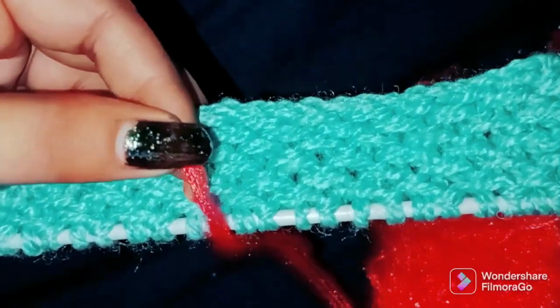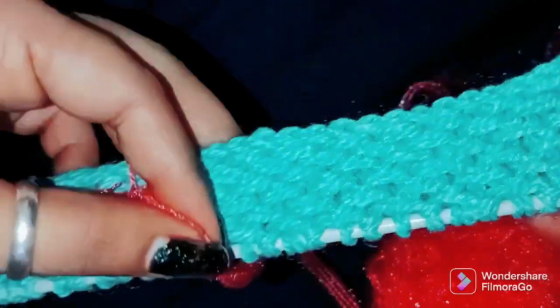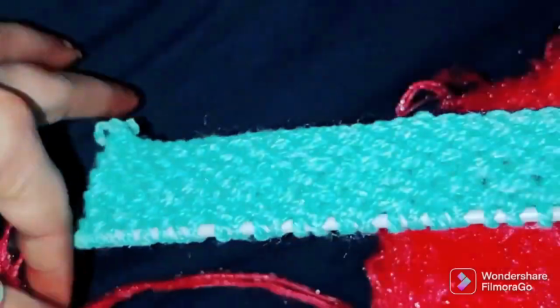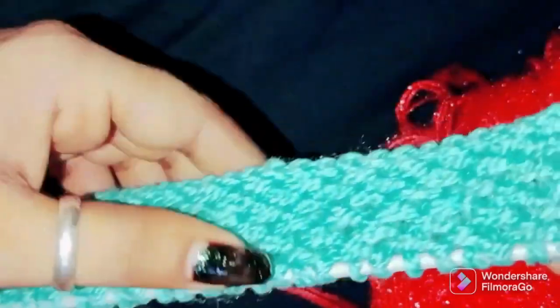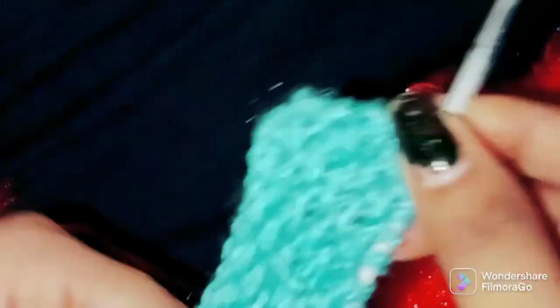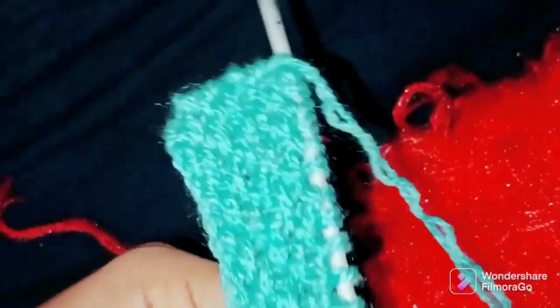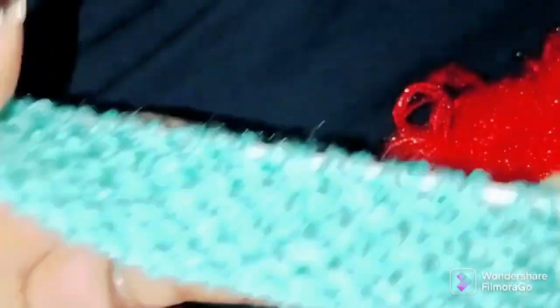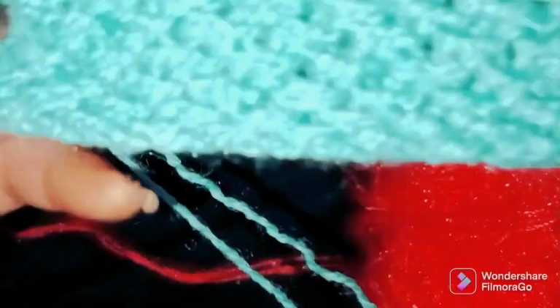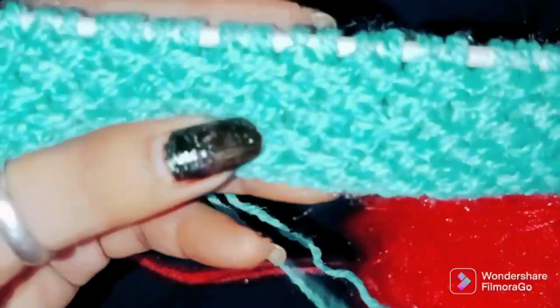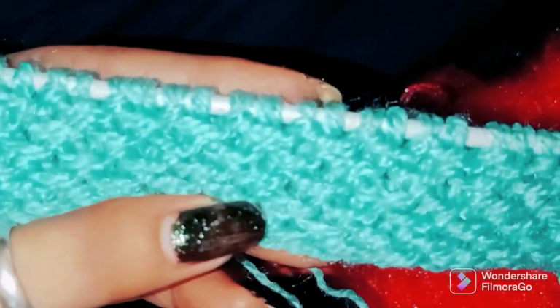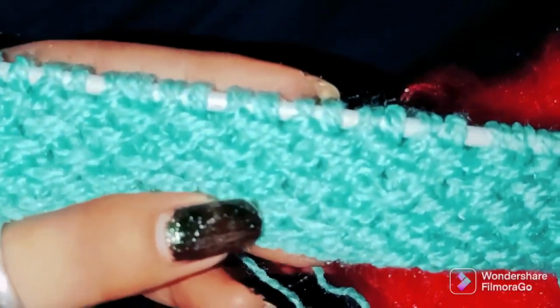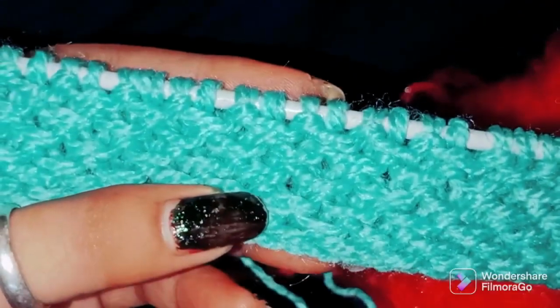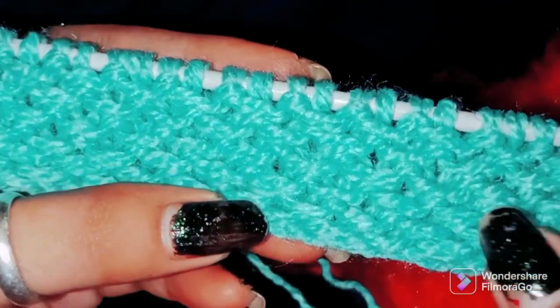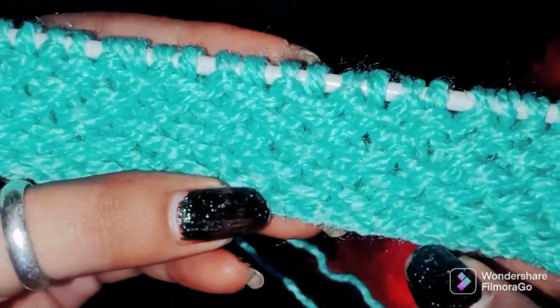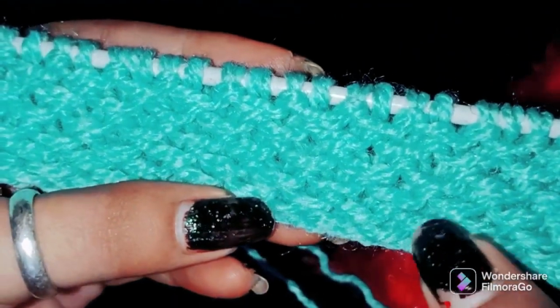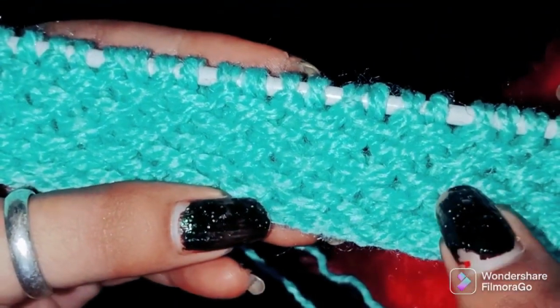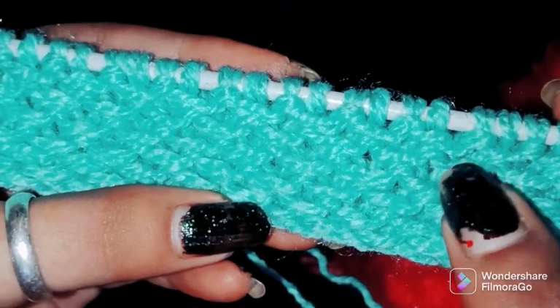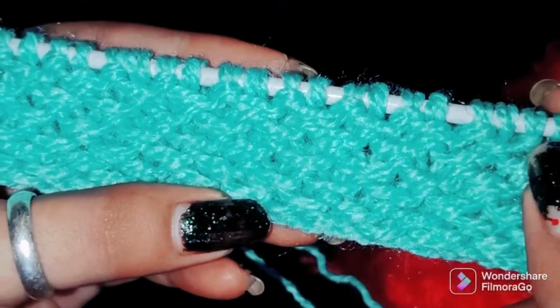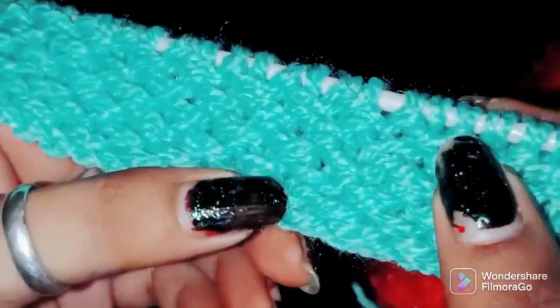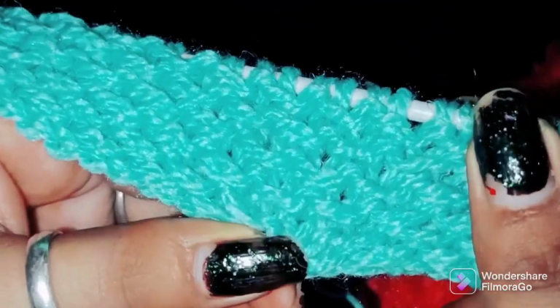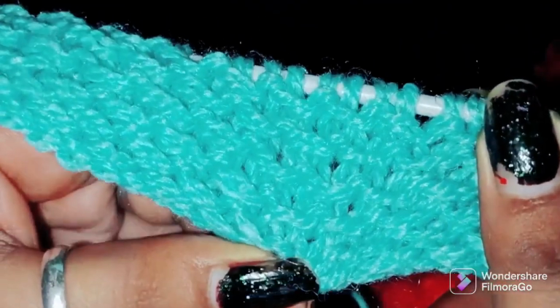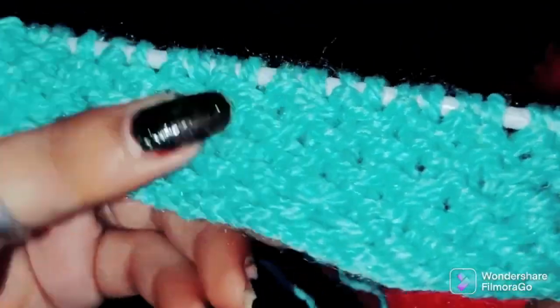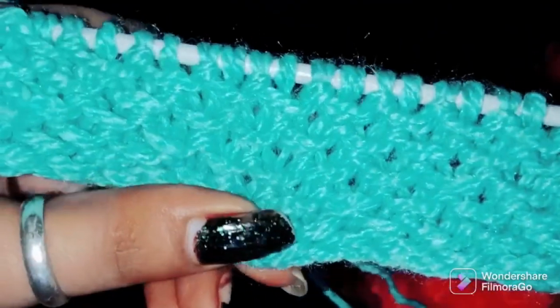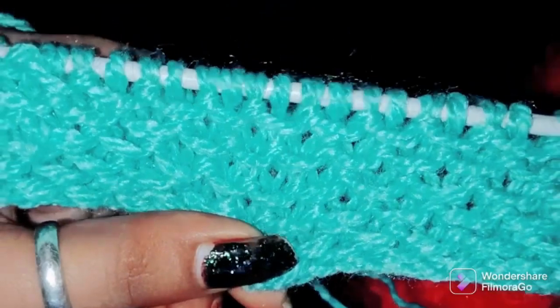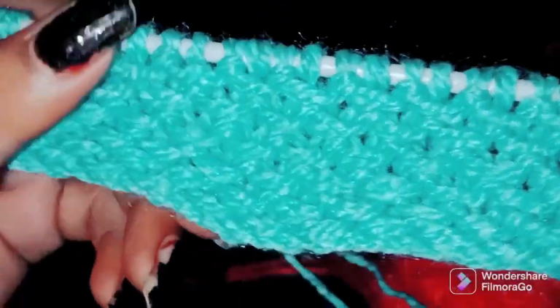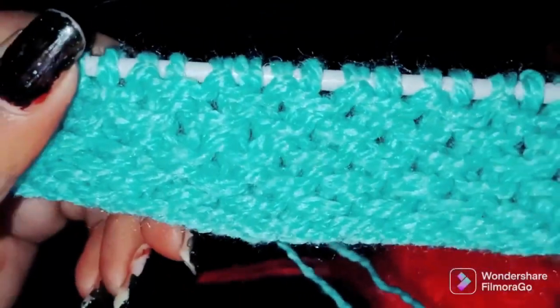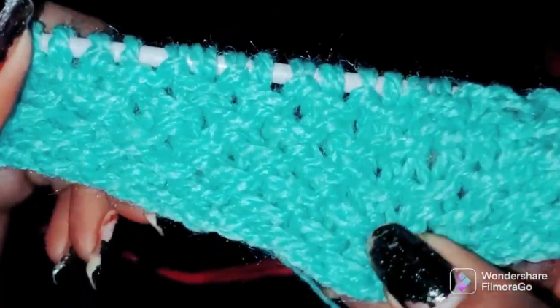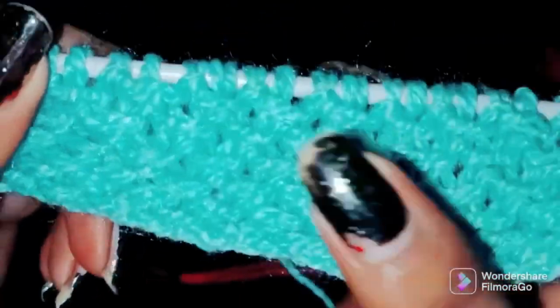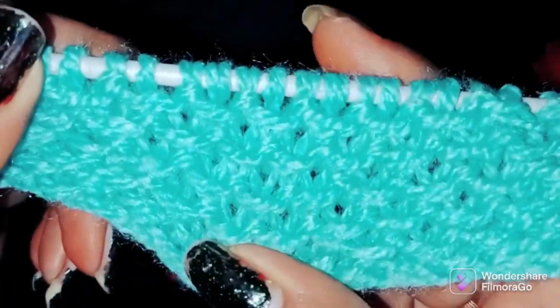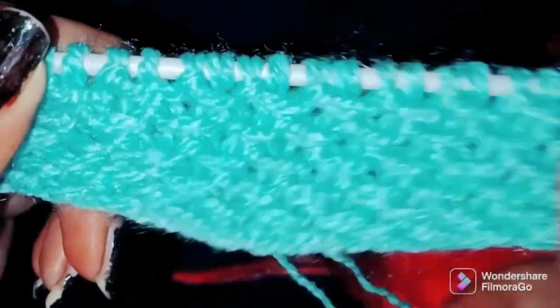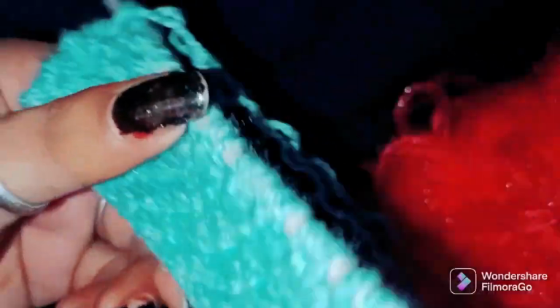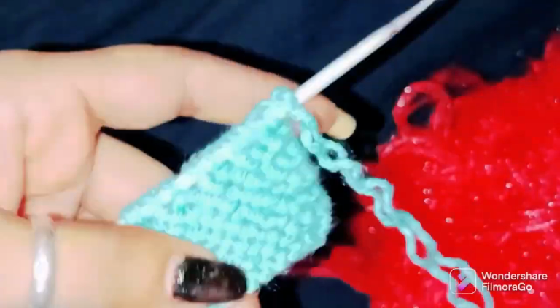Friends, we will put the second color here and show you how to make our chair design. One, two, three, four, five, six. We will make our design like this. We have used the yarn double wound.